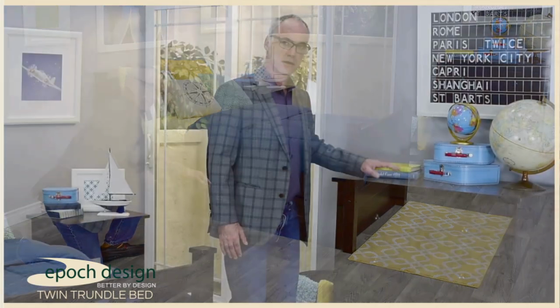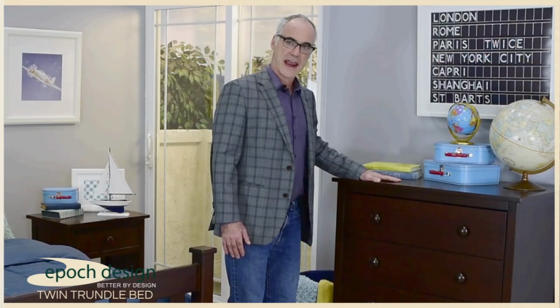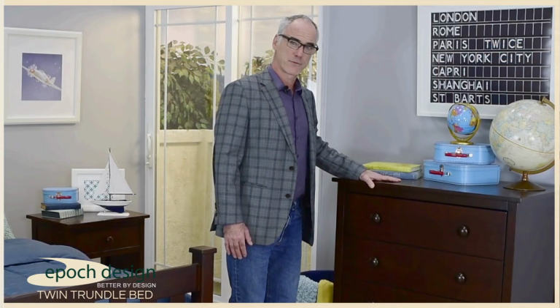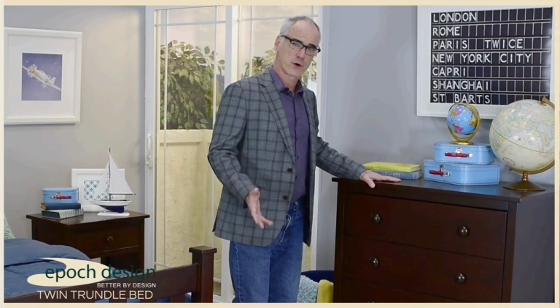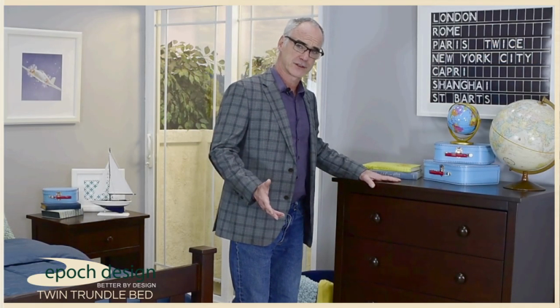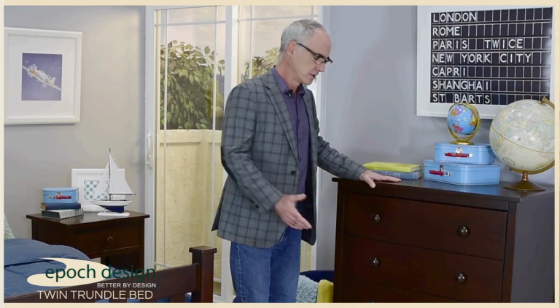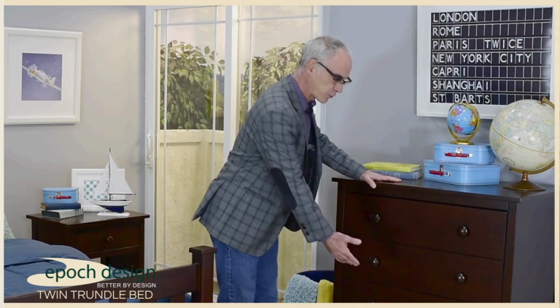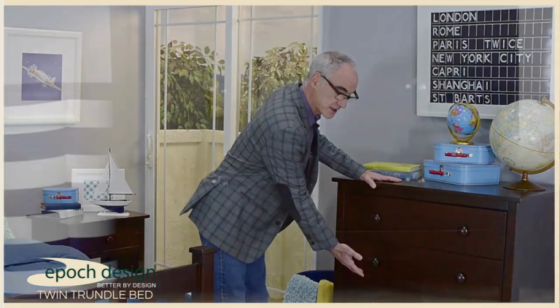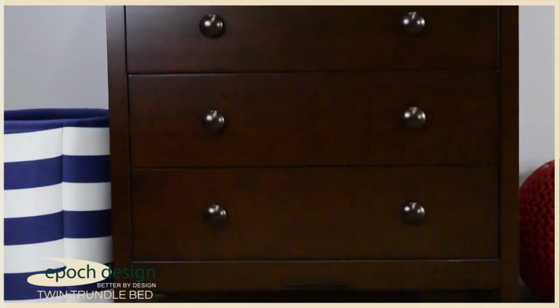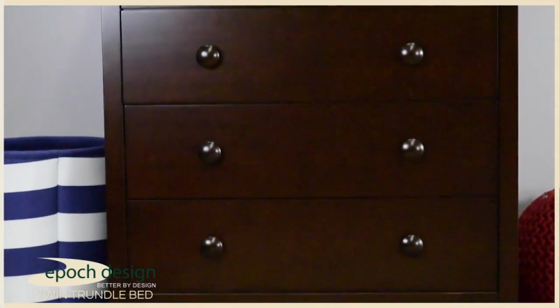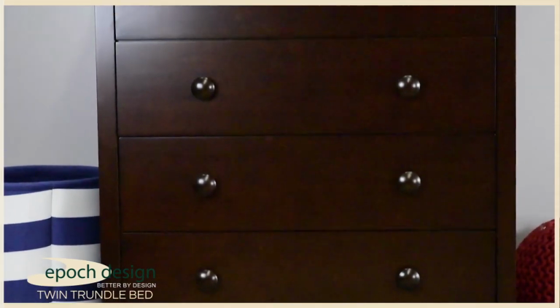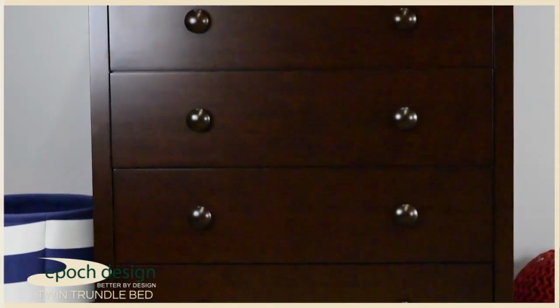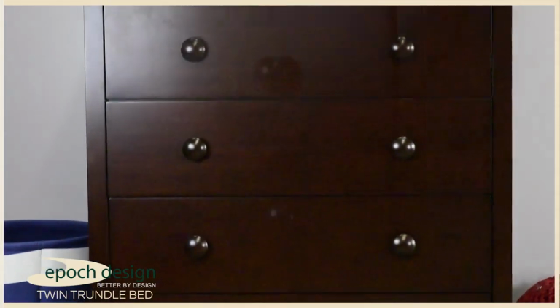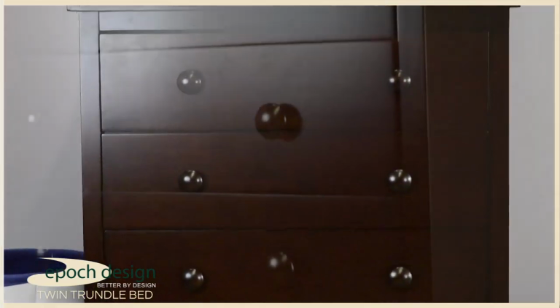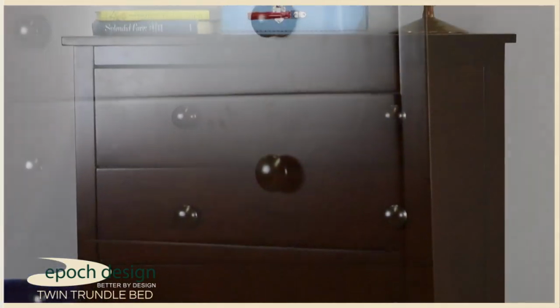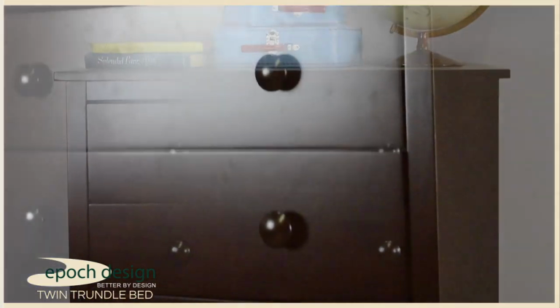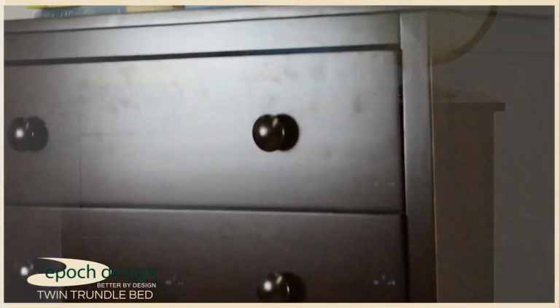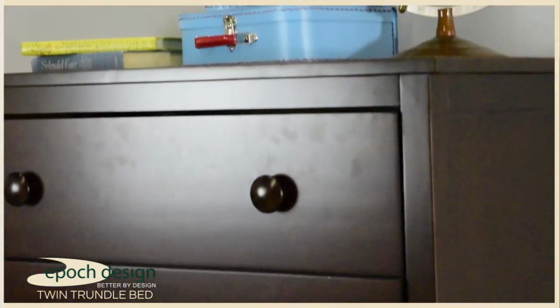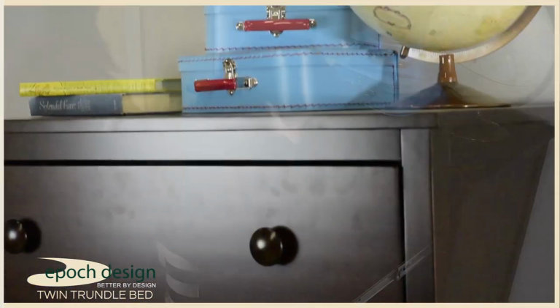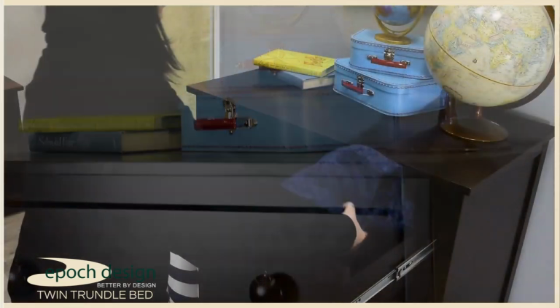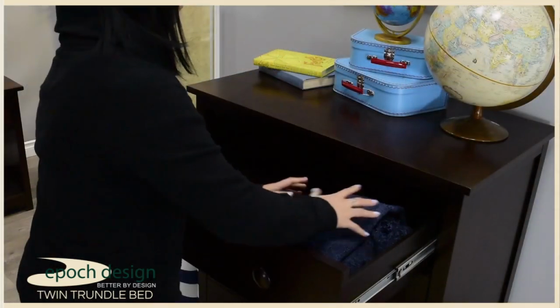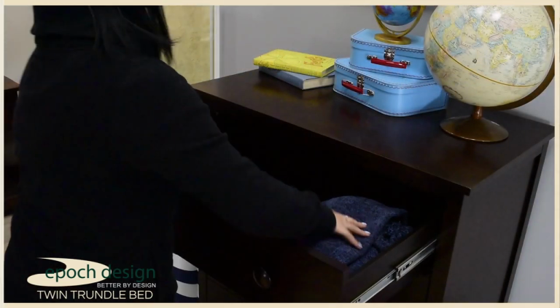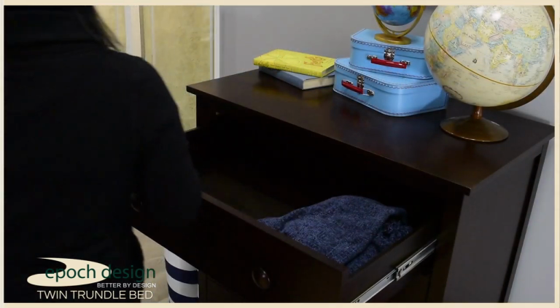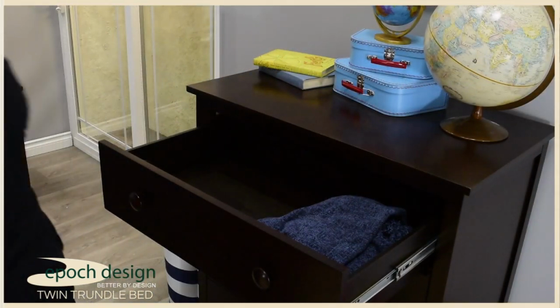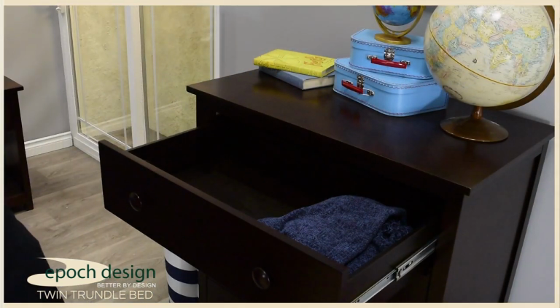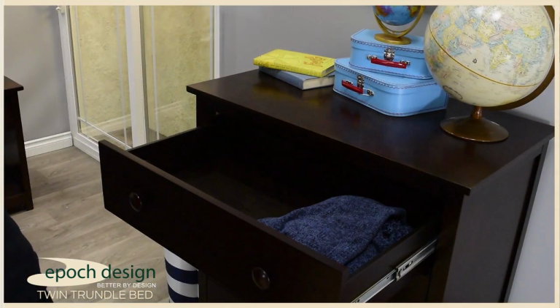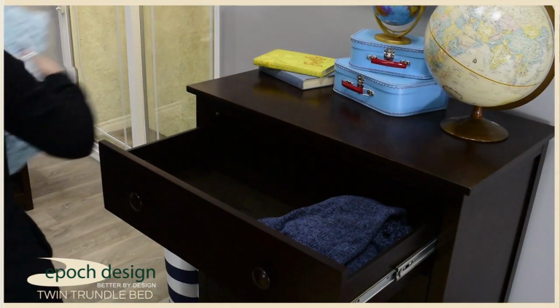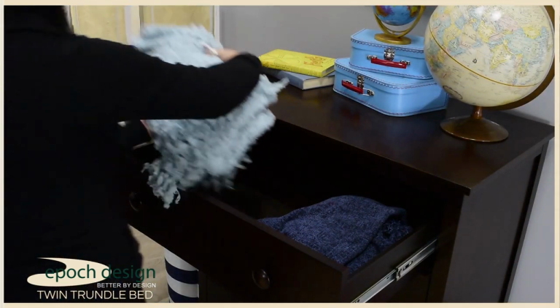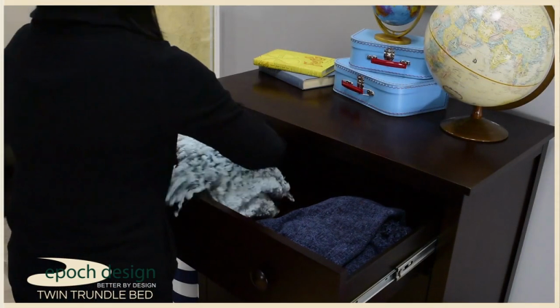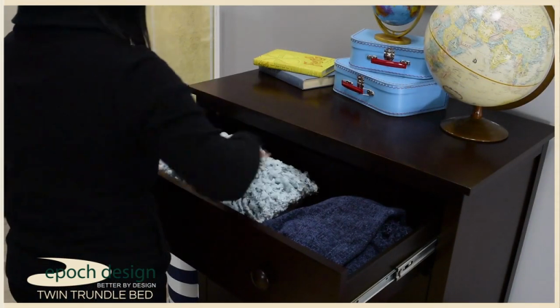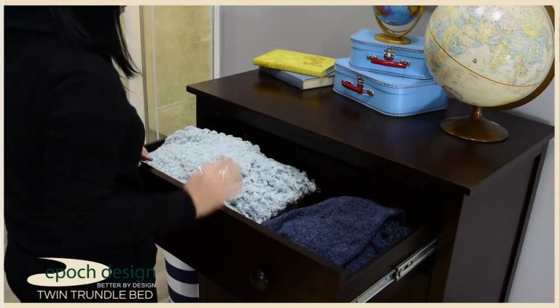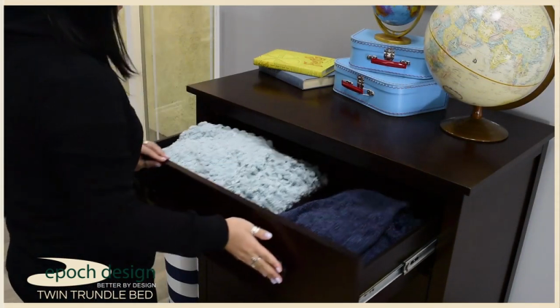The Cameron four-door dresser sports some of the same design features as the Cameron twin trundle bed. The four deep drawers provide ample storage for all of your needs.